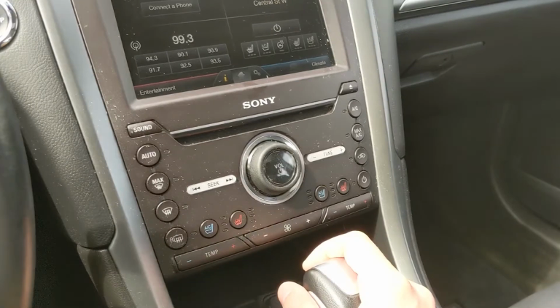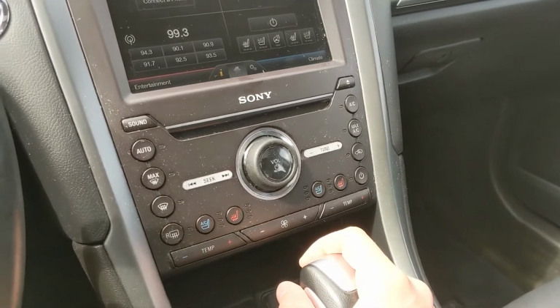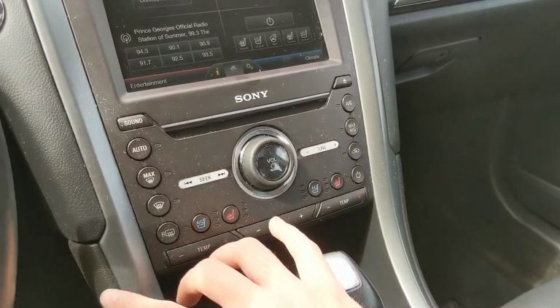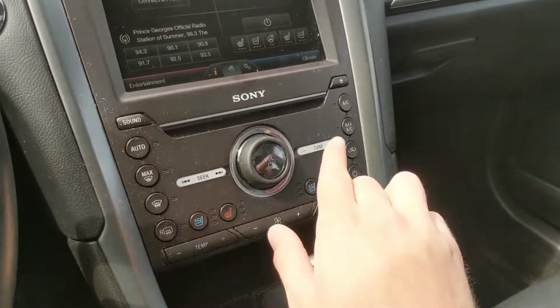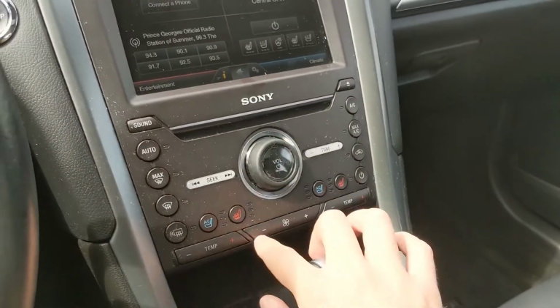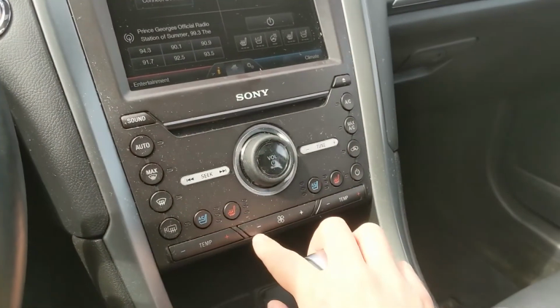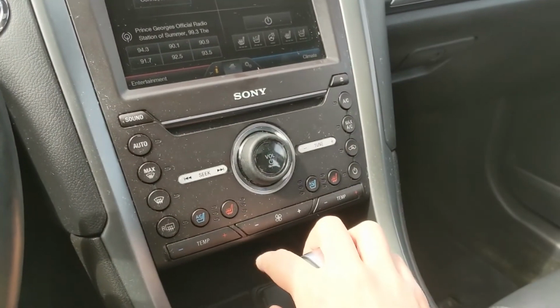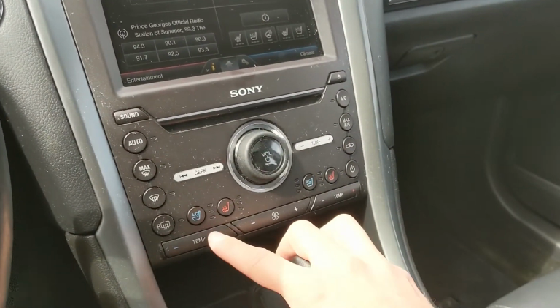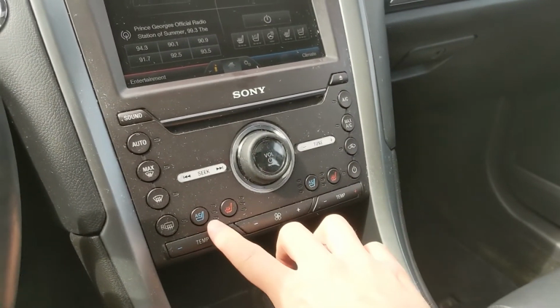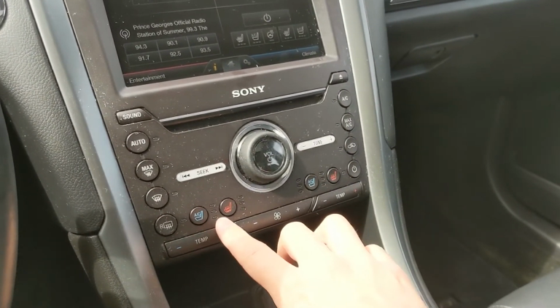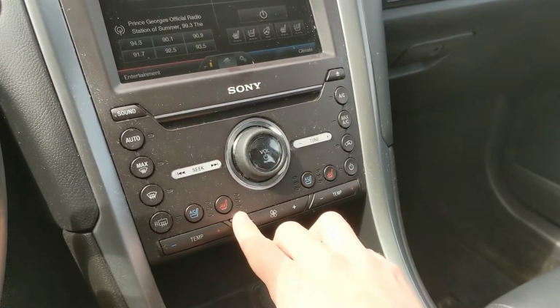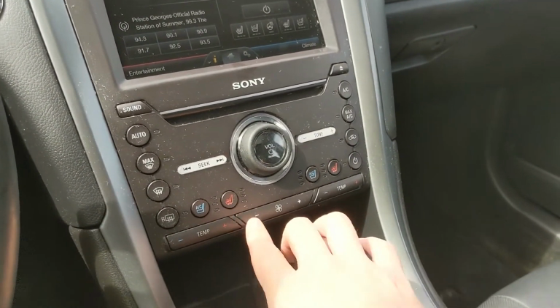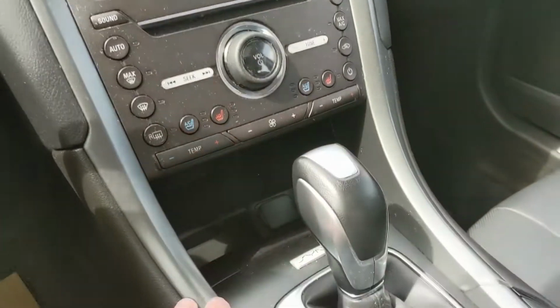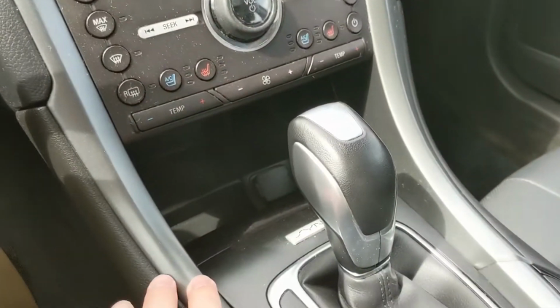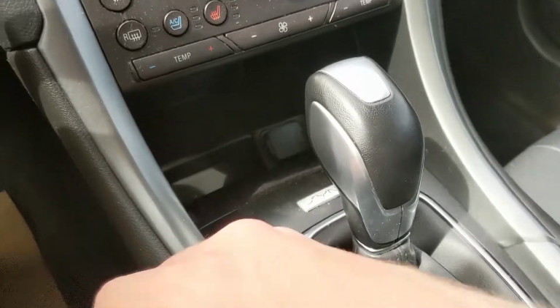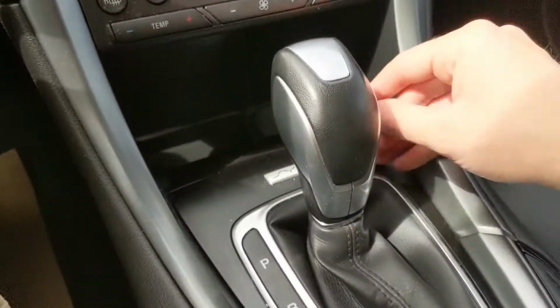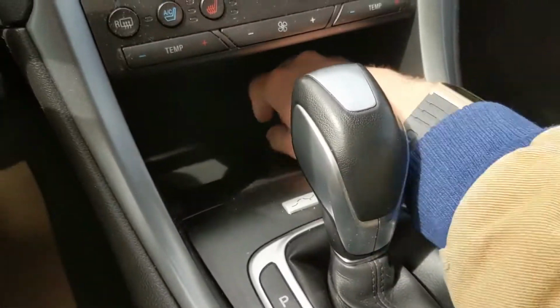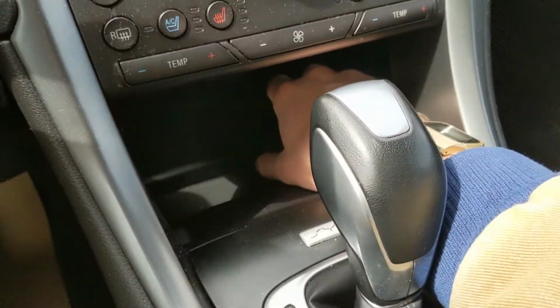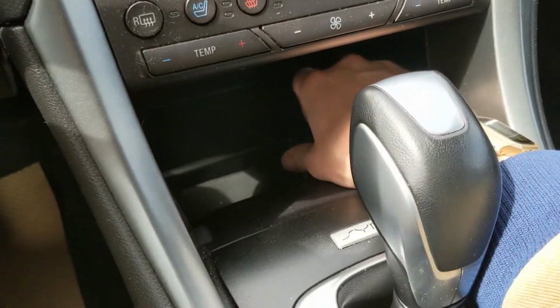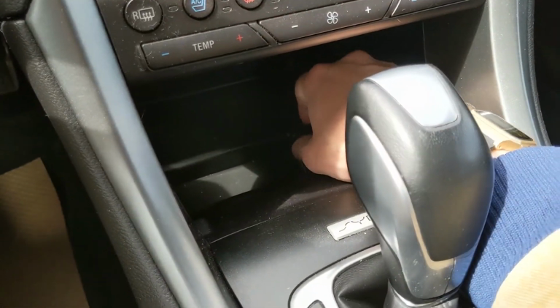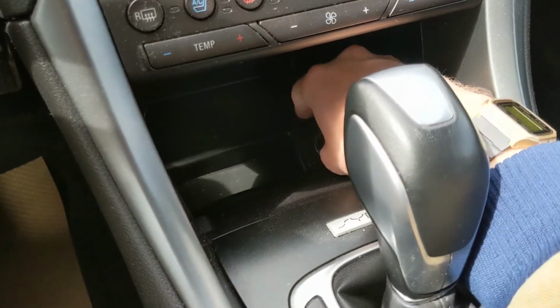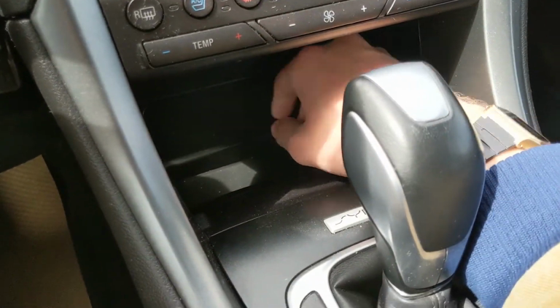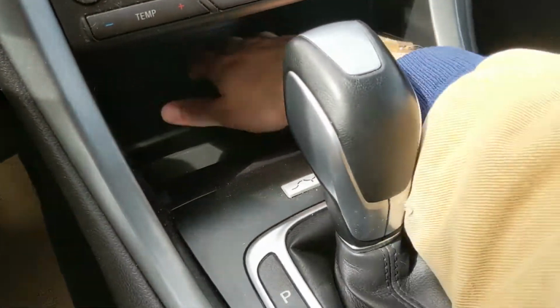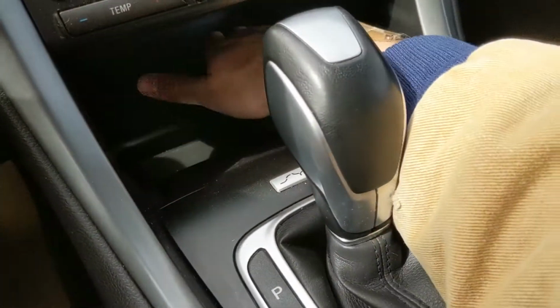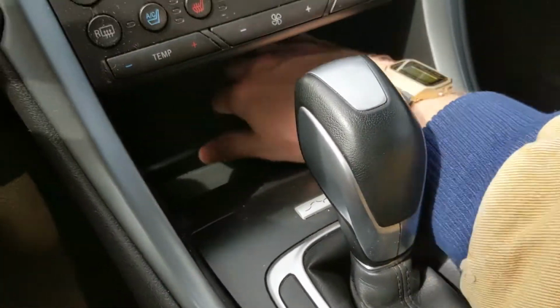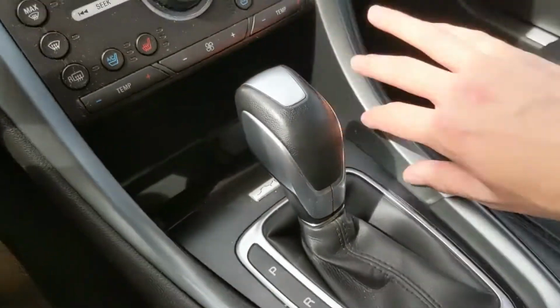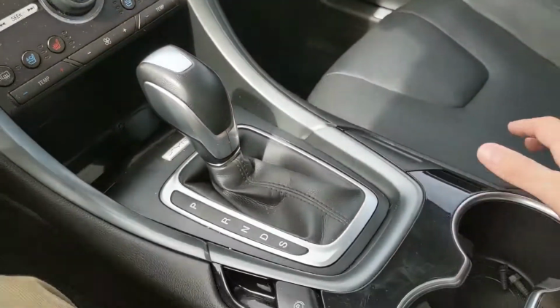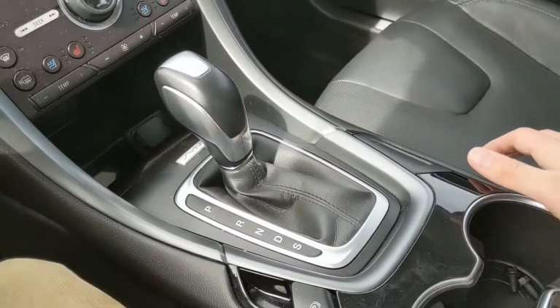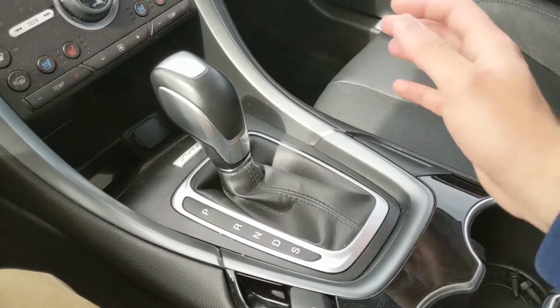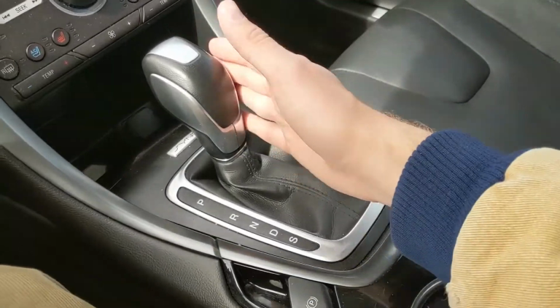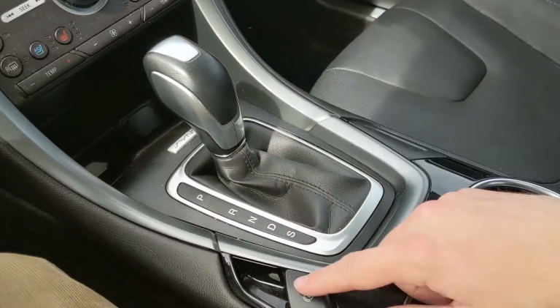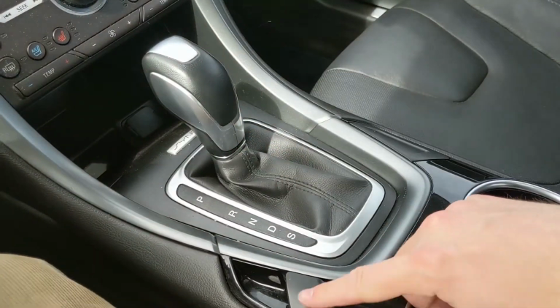Moving down, you have your physical media and climate controls with once again heated and air-conditioned front seats. Down here you have a 12-volt power outlet as well as some space for your stuff and your main shifter and parking brake.